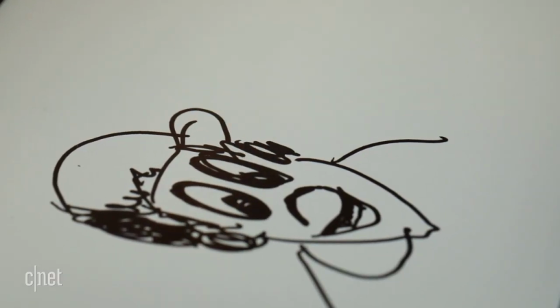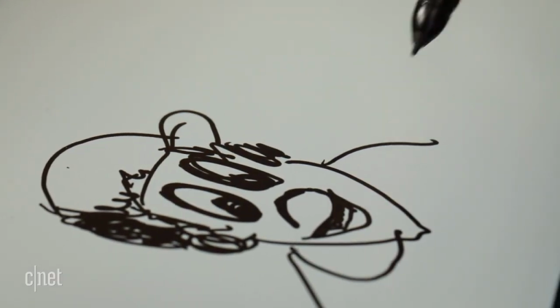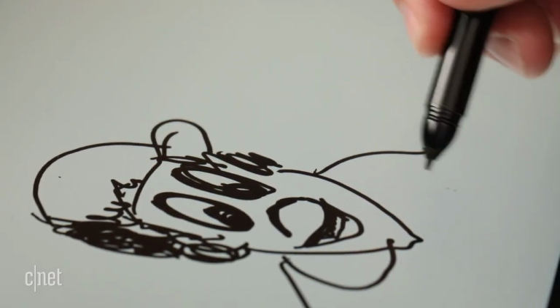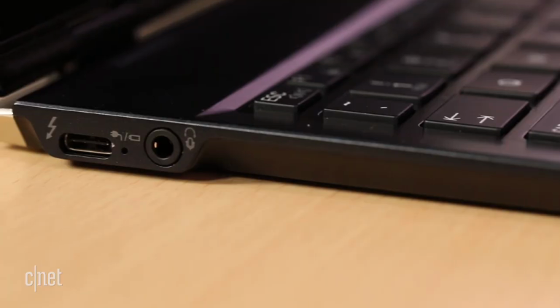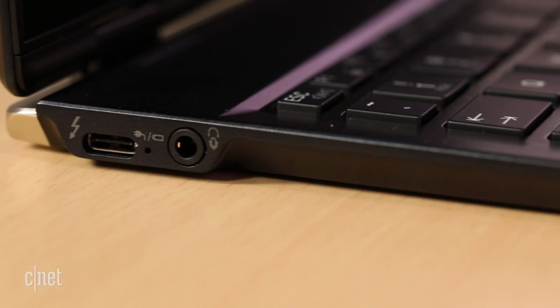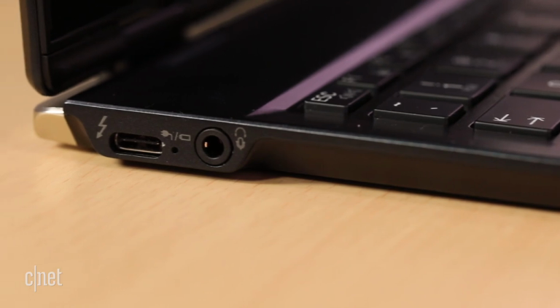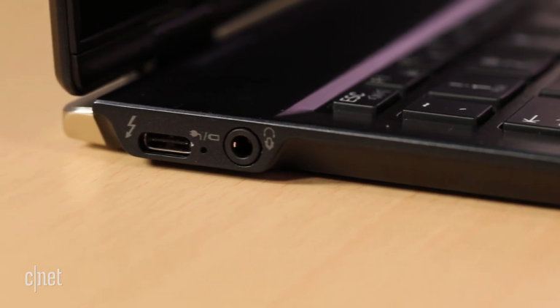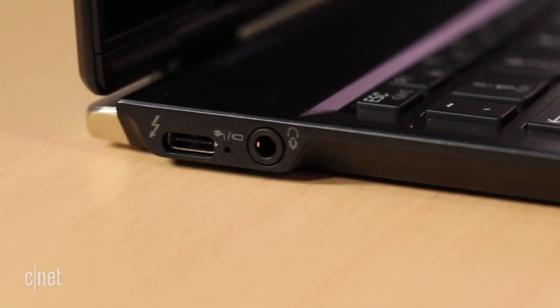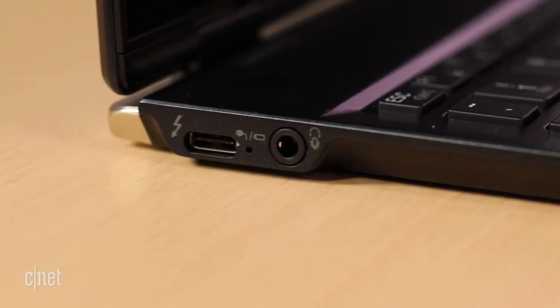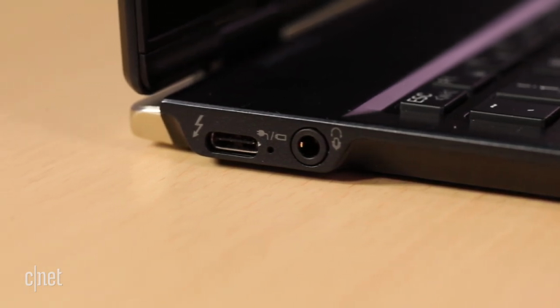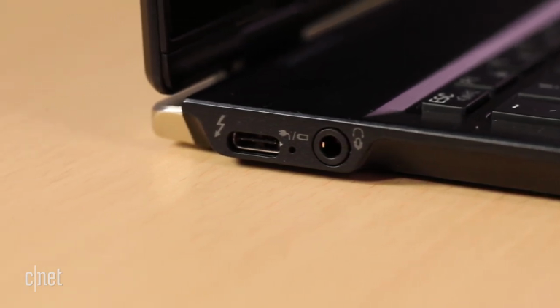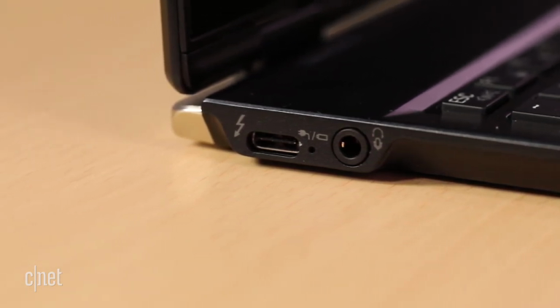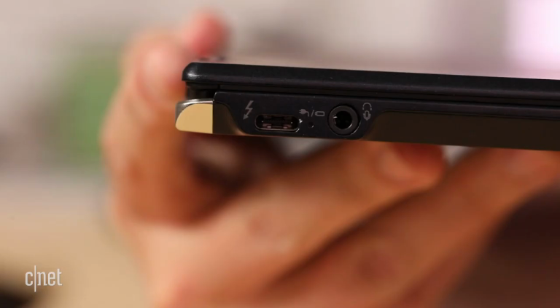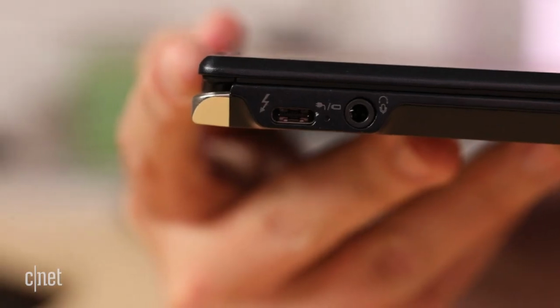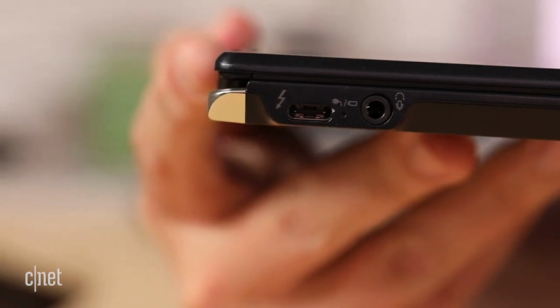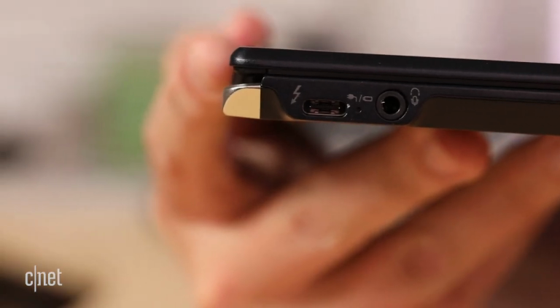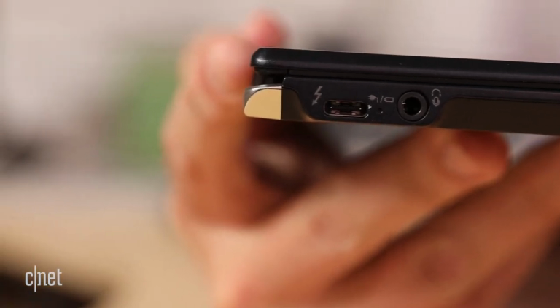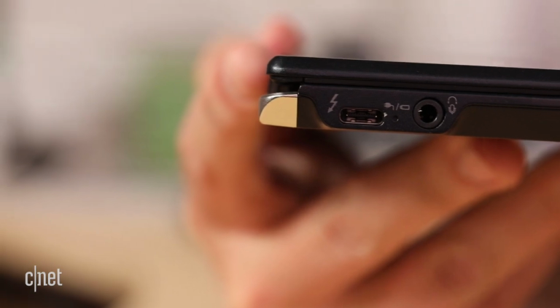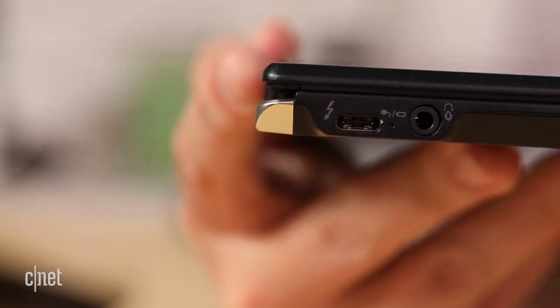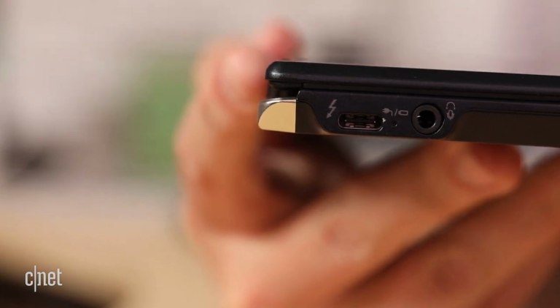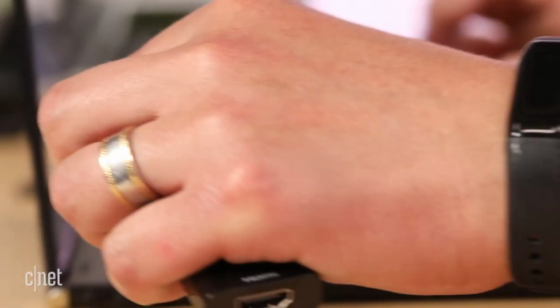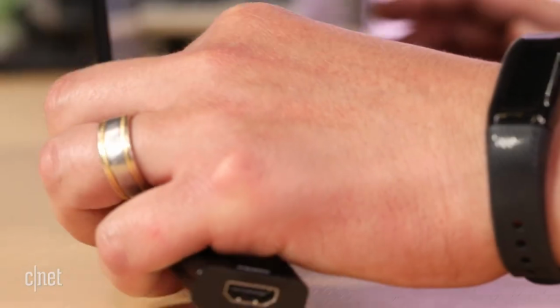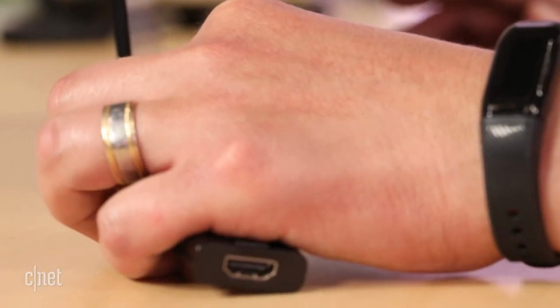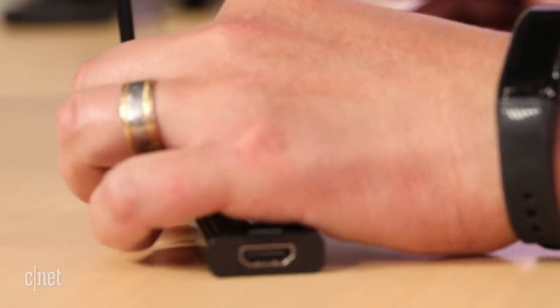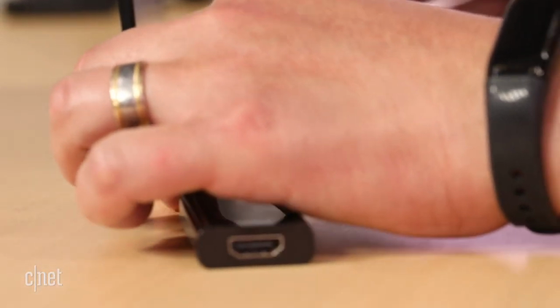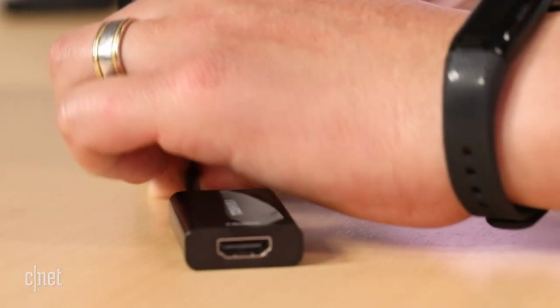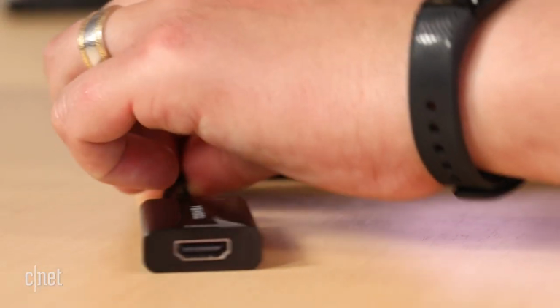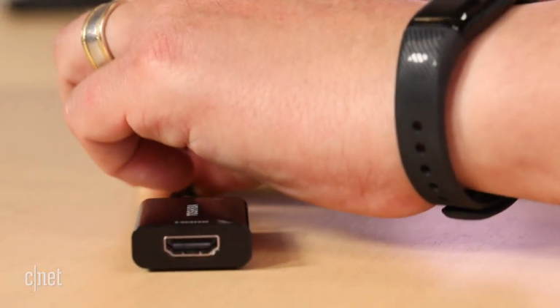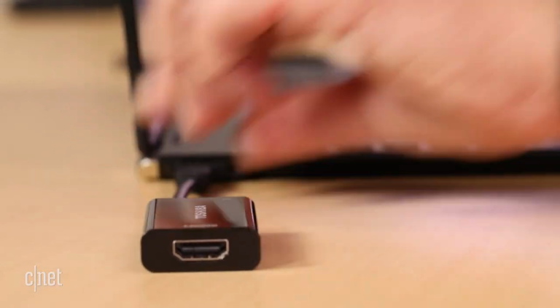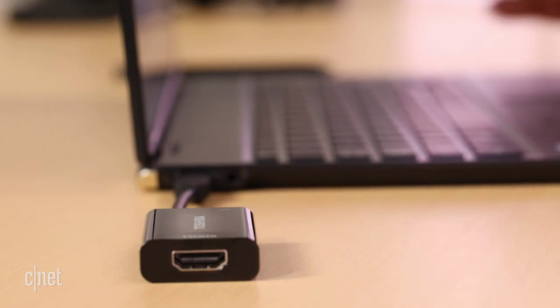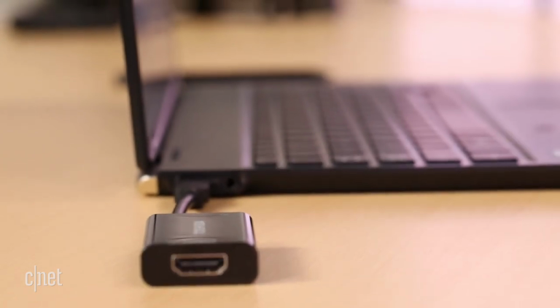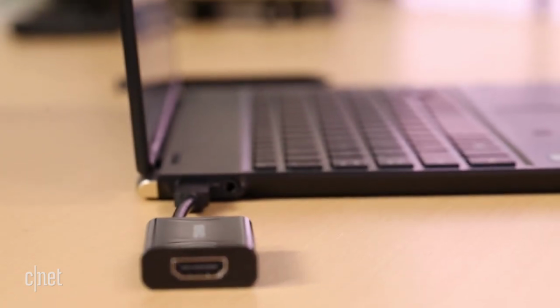Although it has just a headphone jack and two ports, one of them is a USB 3.1 Type-C with Thunderbolt 3, and Toshiba includes an HDMI adapter with a Type-C port for data or charging.